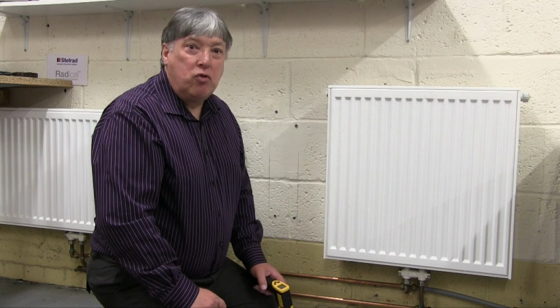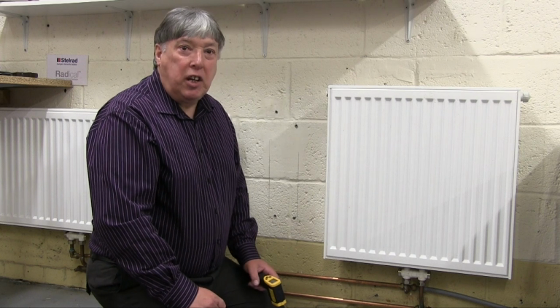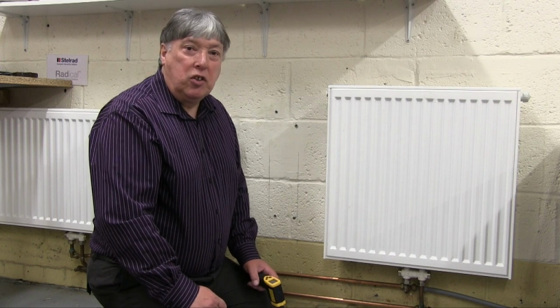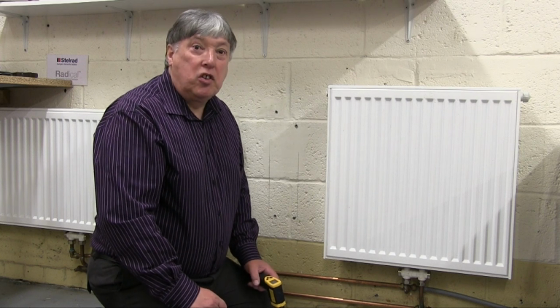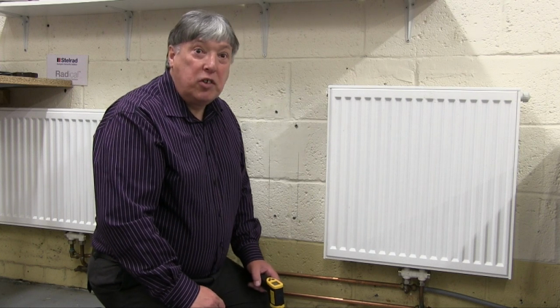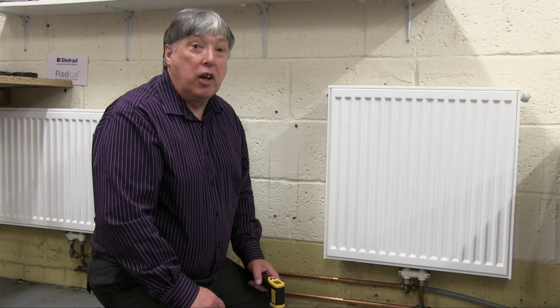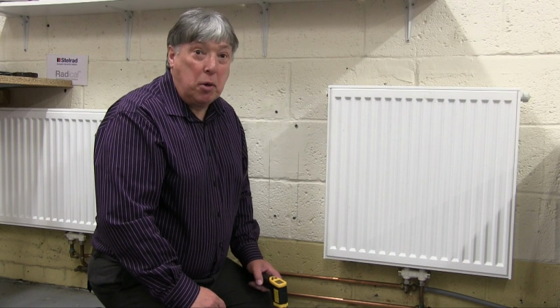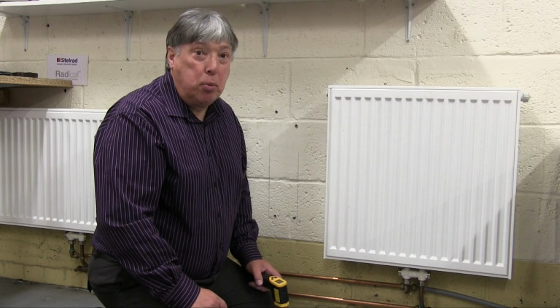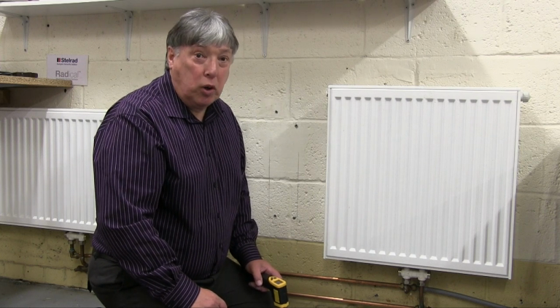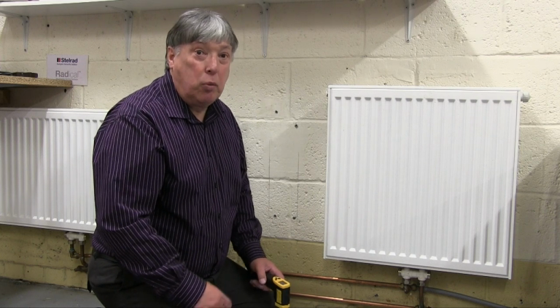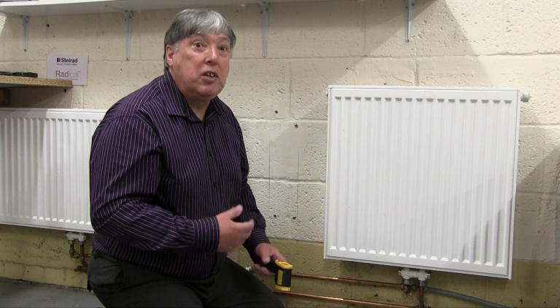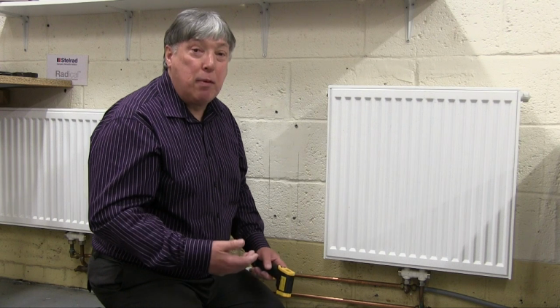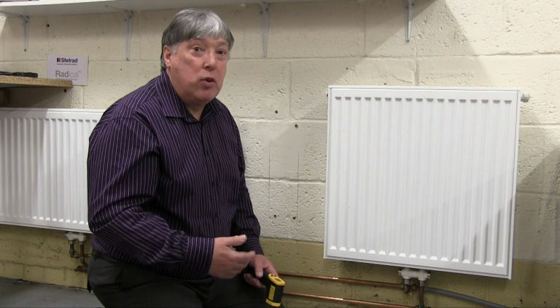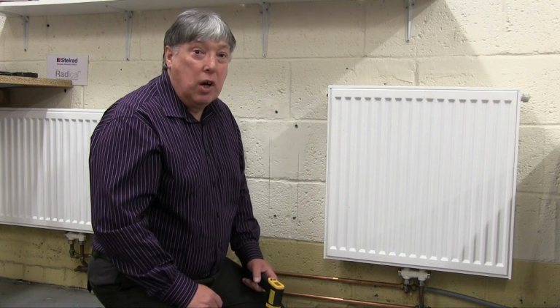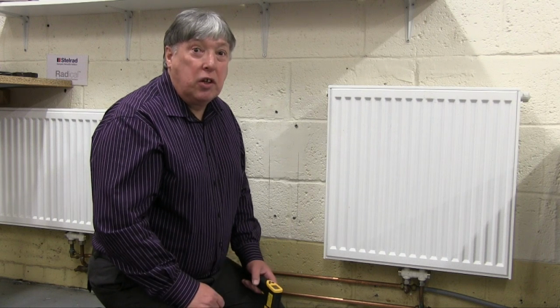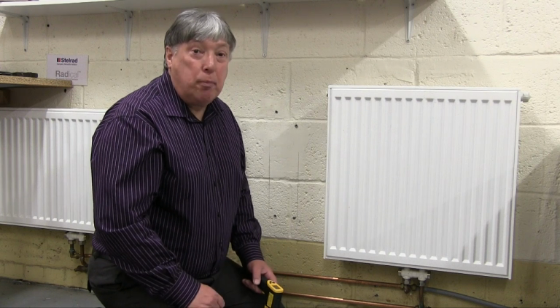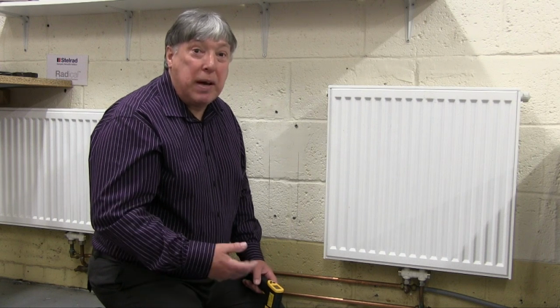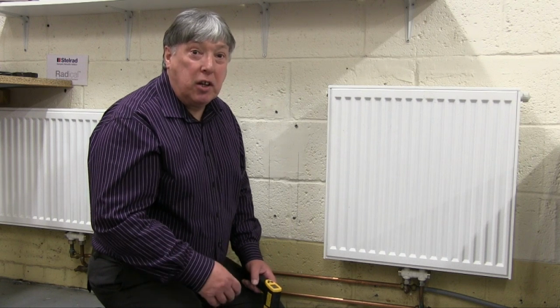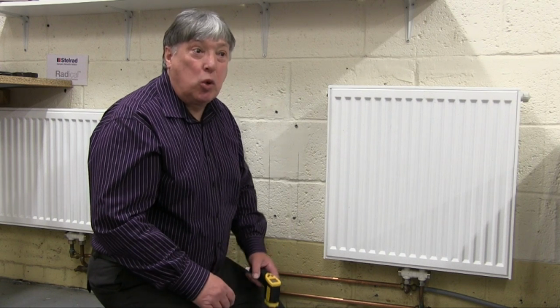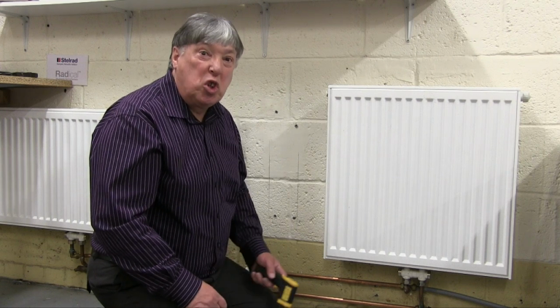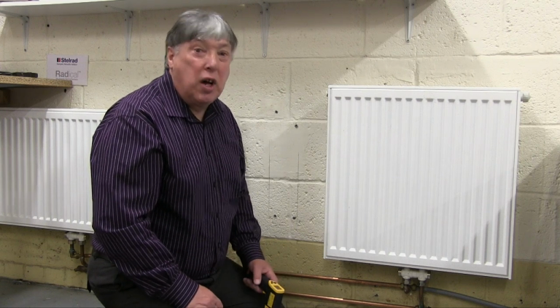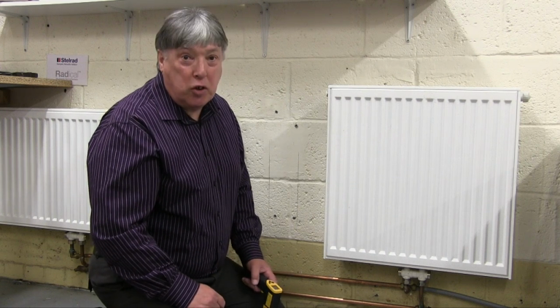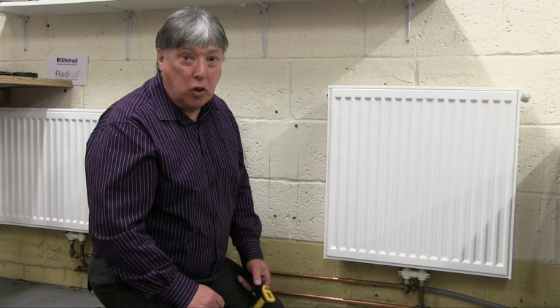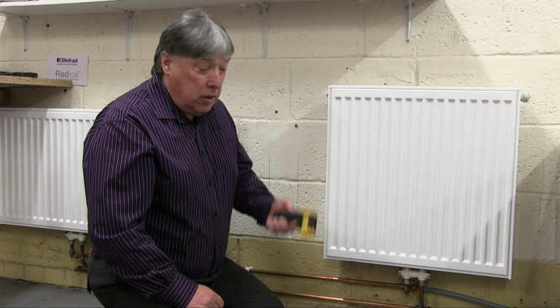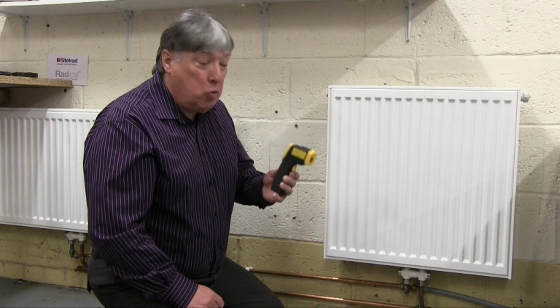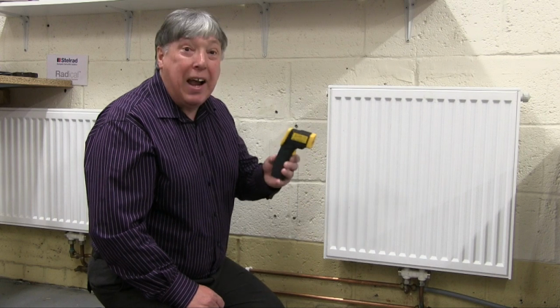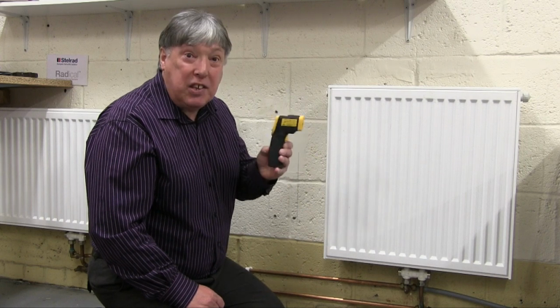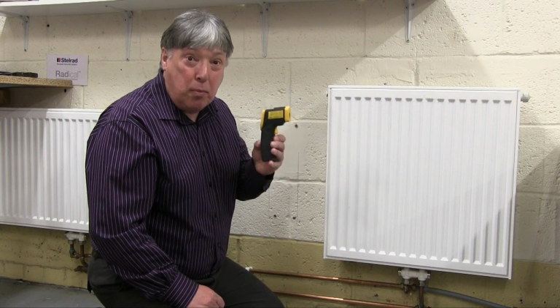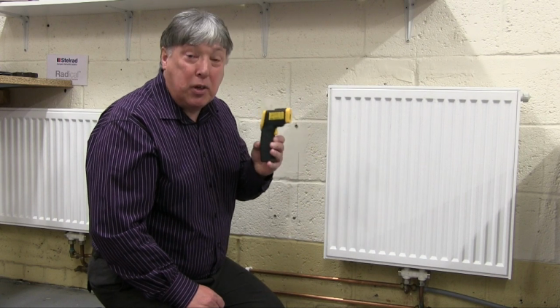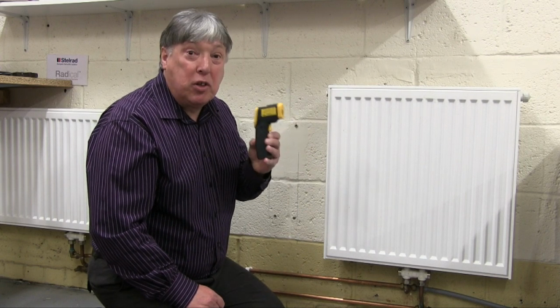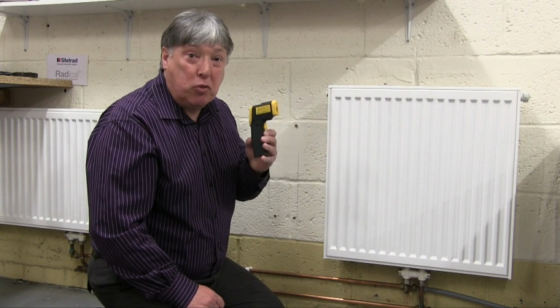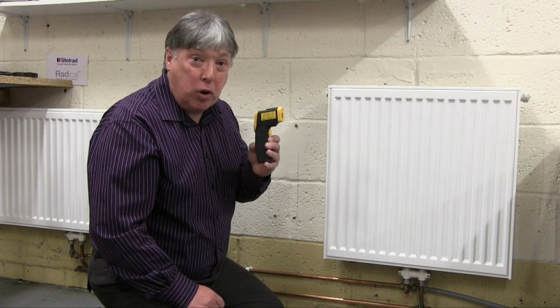Balancing radiators is obviously extremely important, so we need to have a method that's a bit better than just a quarter turn or half a turn. This is where a laser thermometer comes into its own.